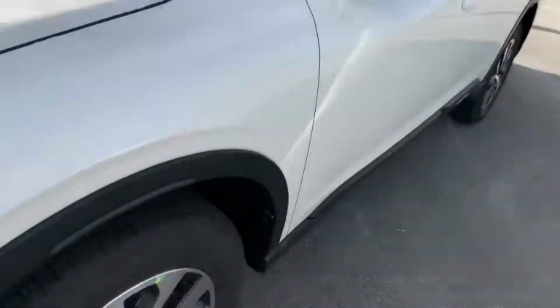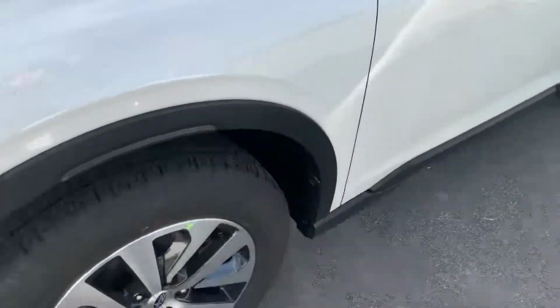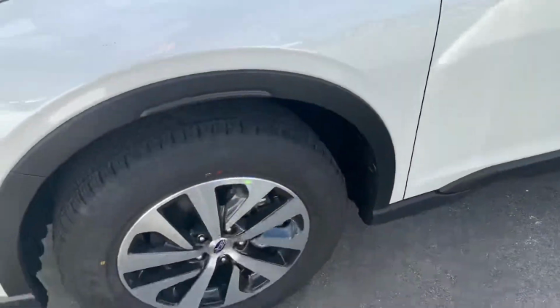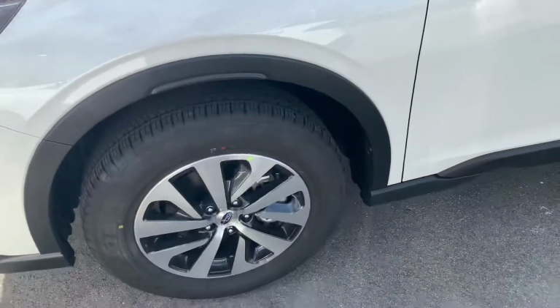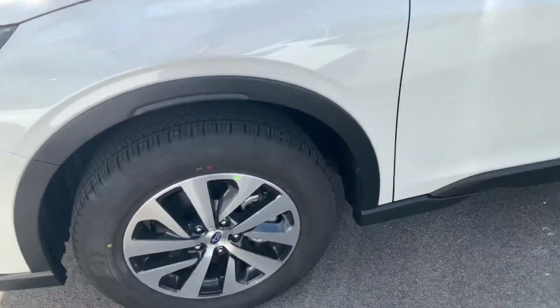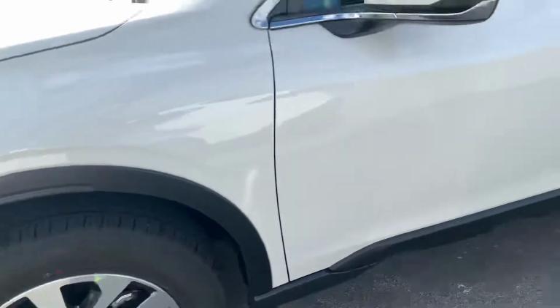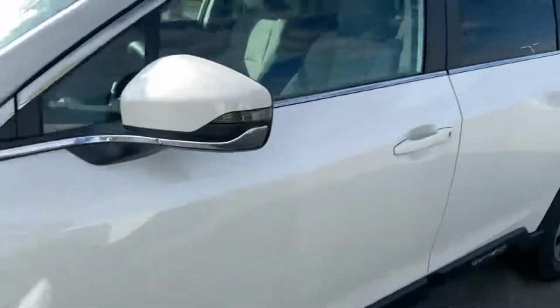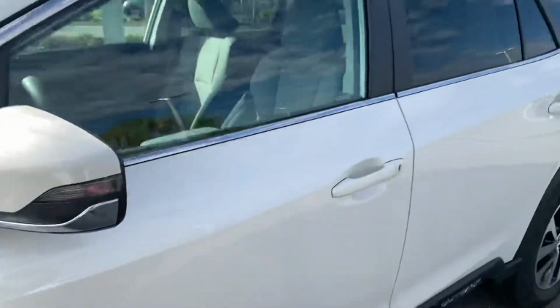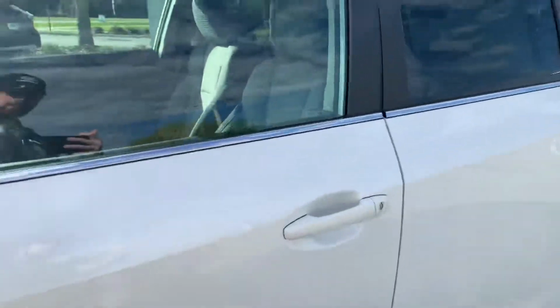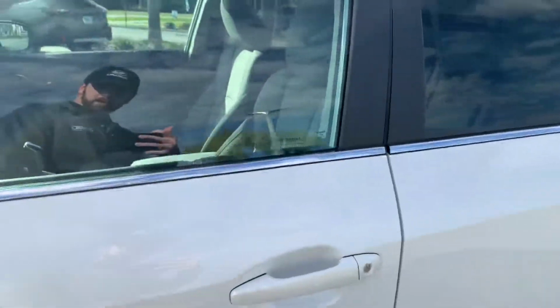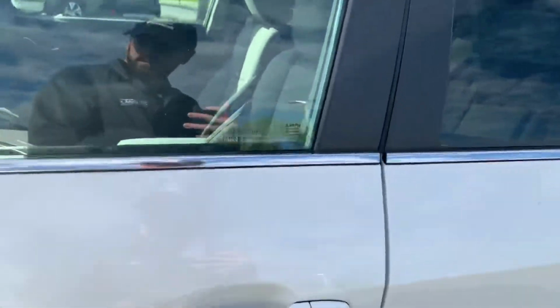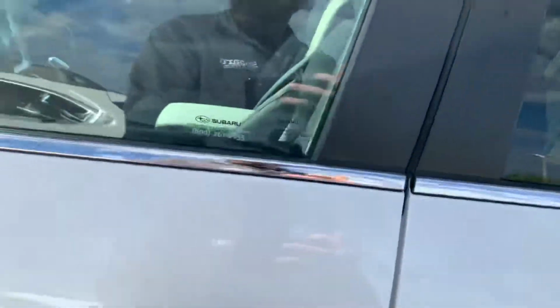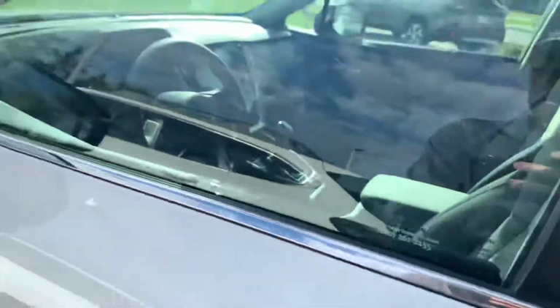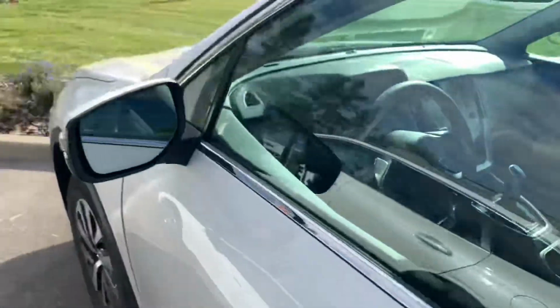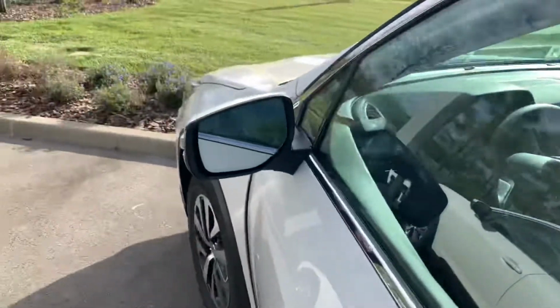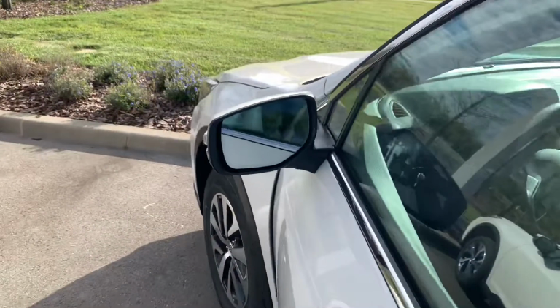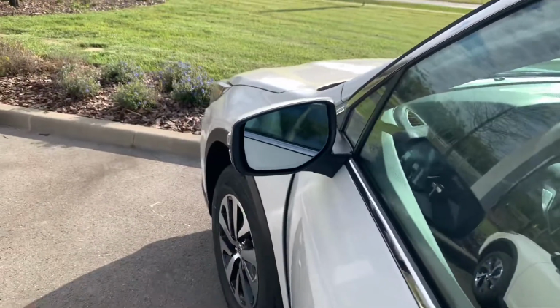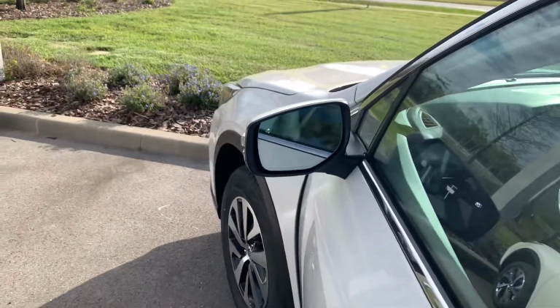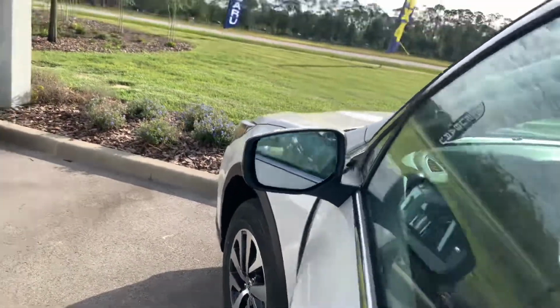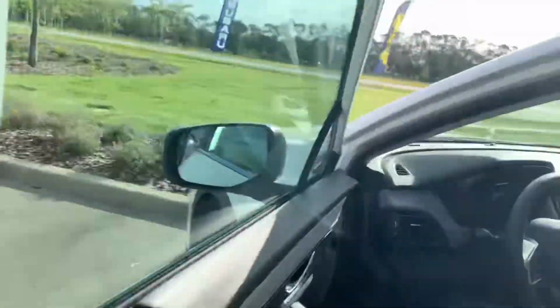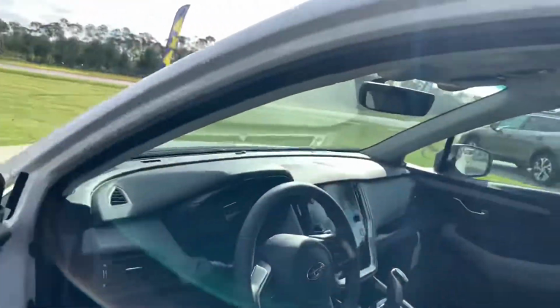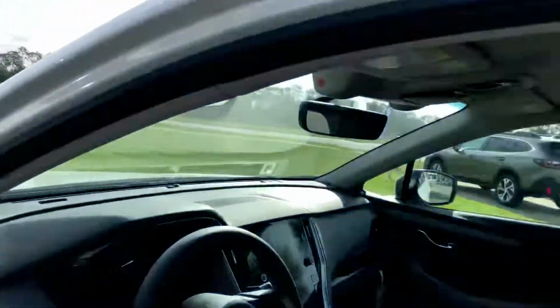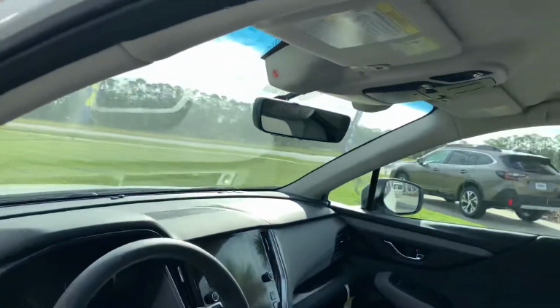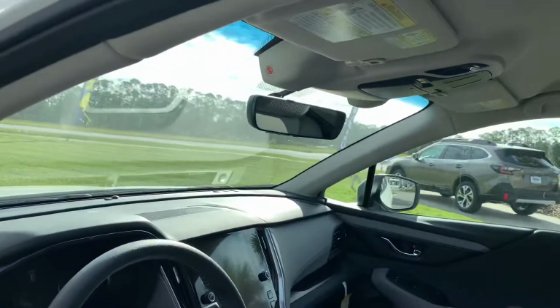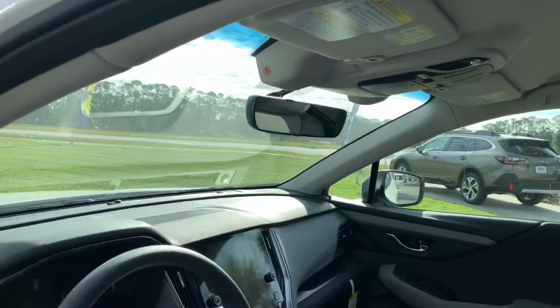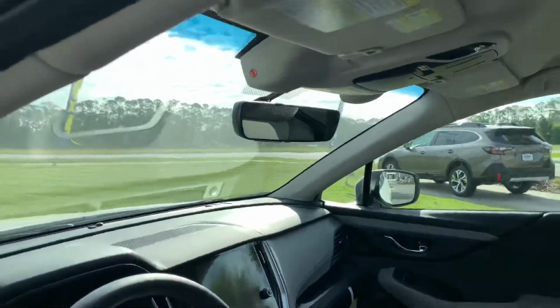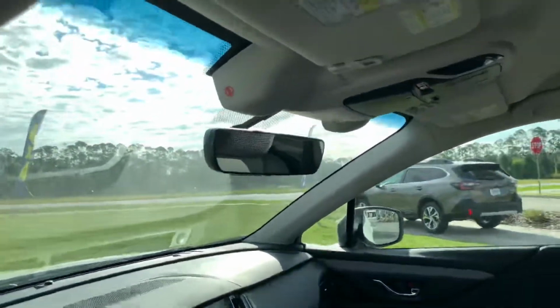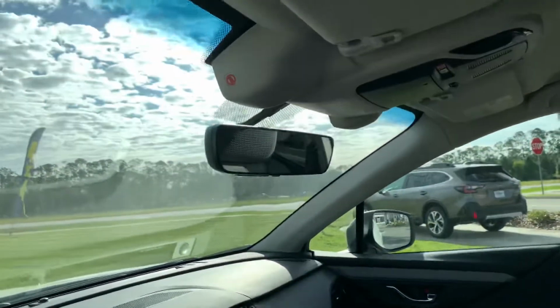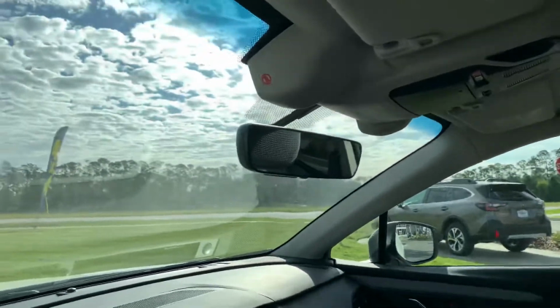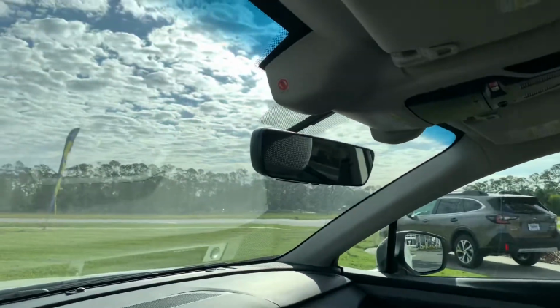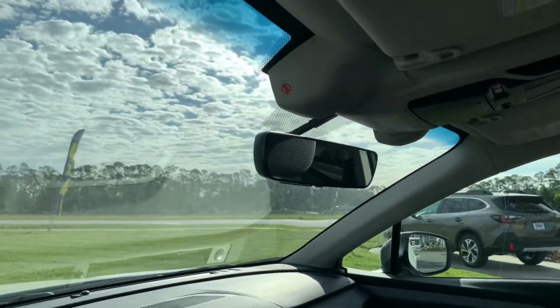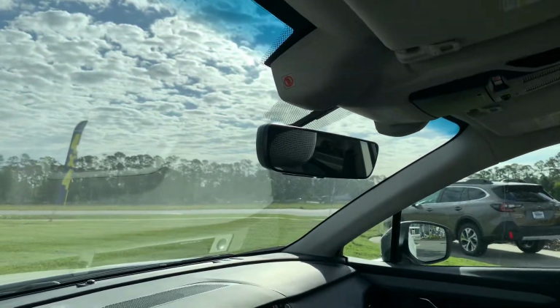17-inch premium wheels, and this one does have the auto-dimming mirrors on the outside and inside of the vehicle, with the universal garage door opener built in.